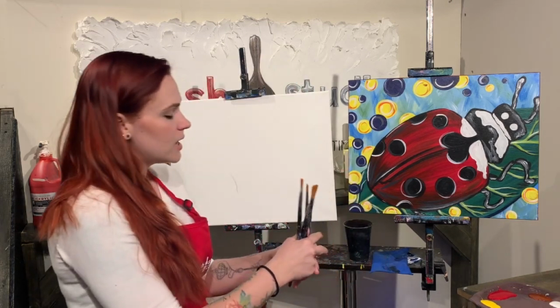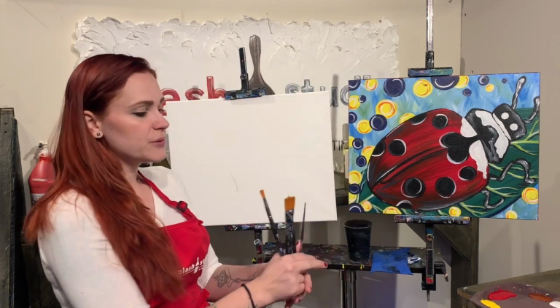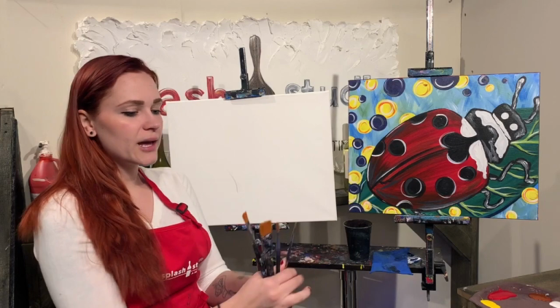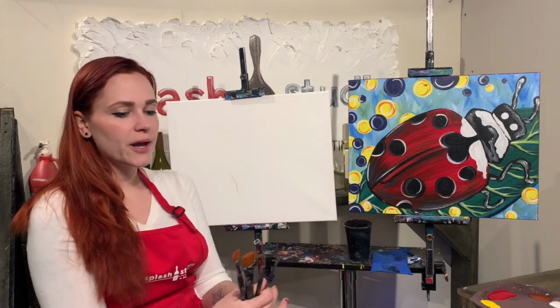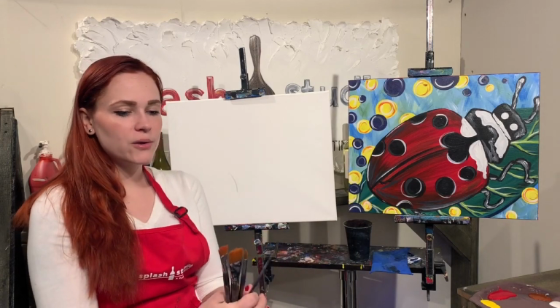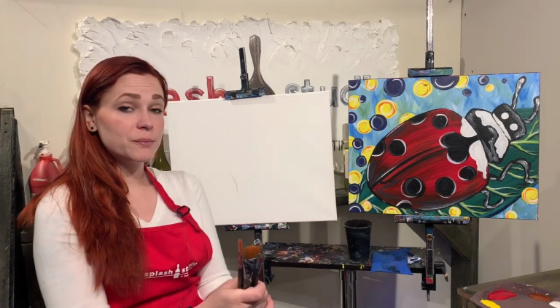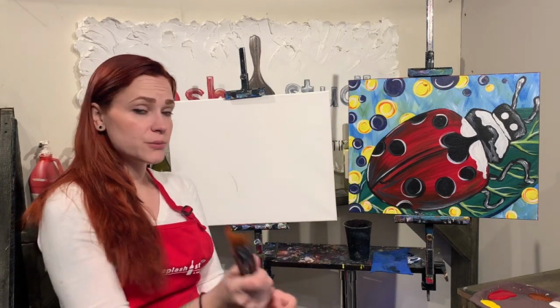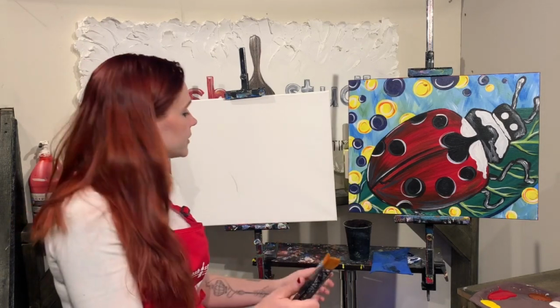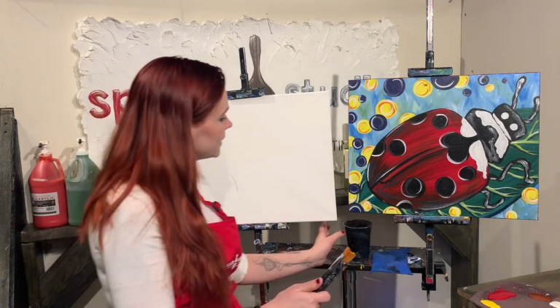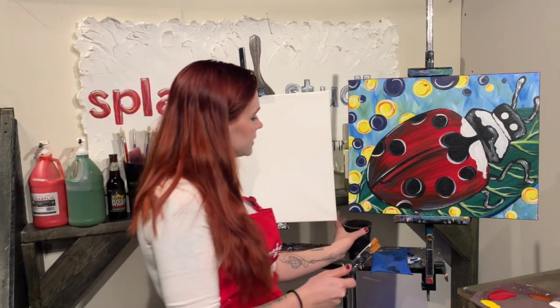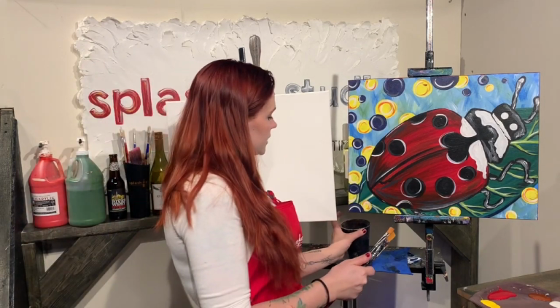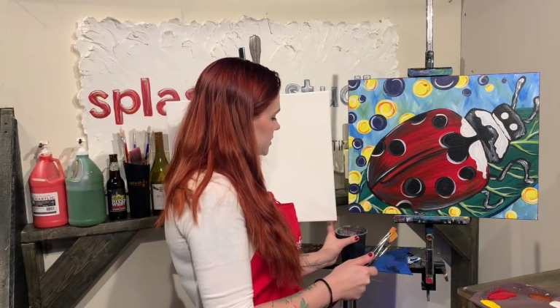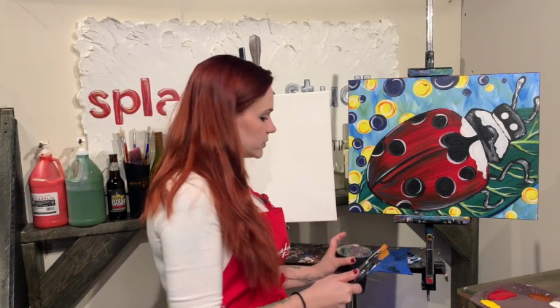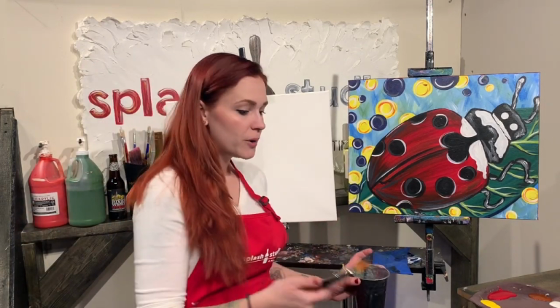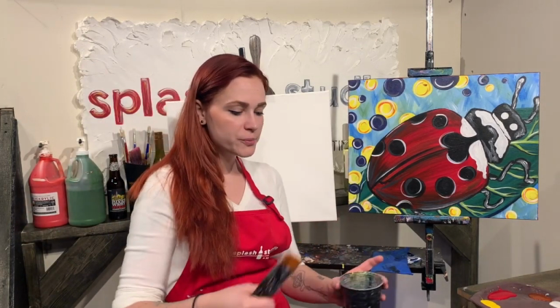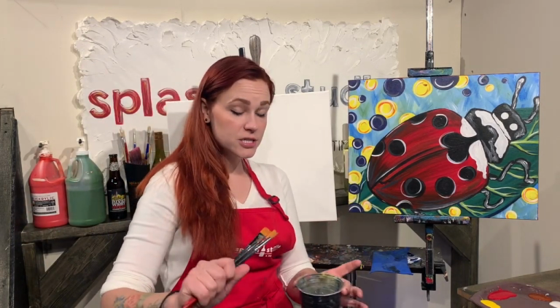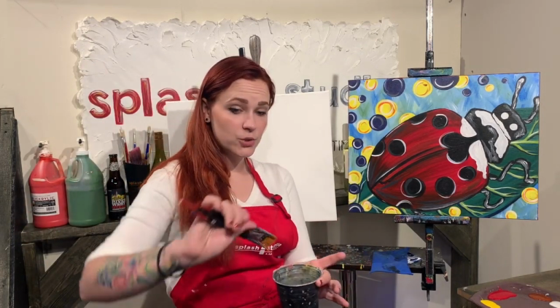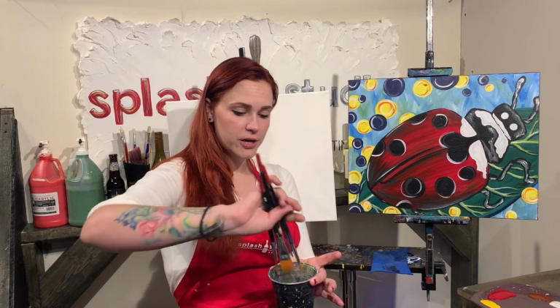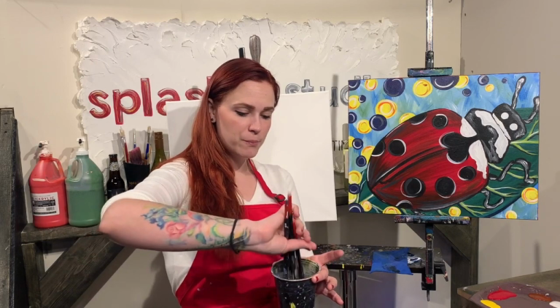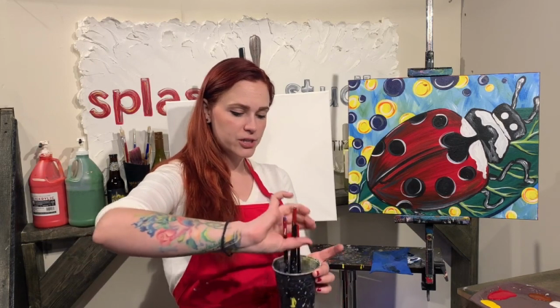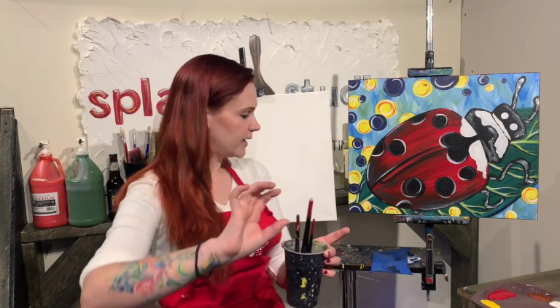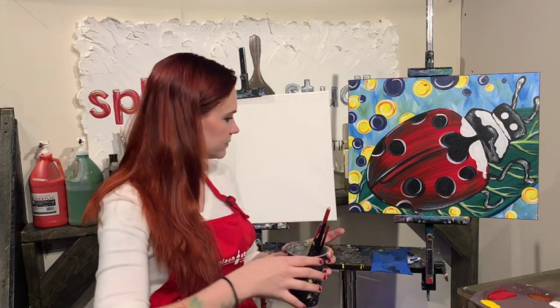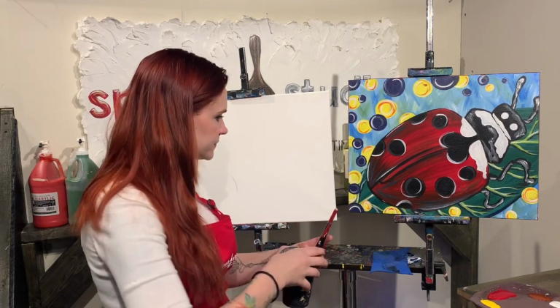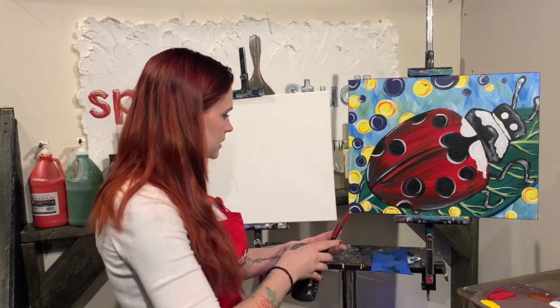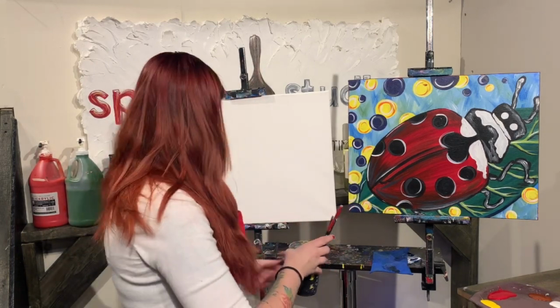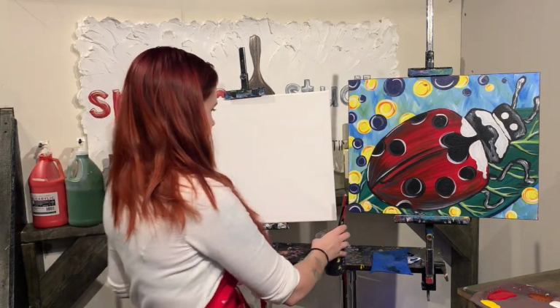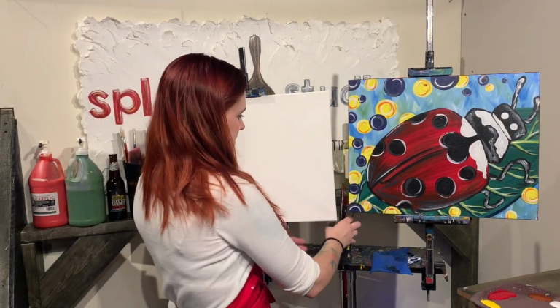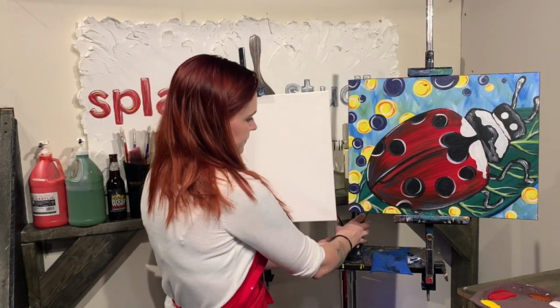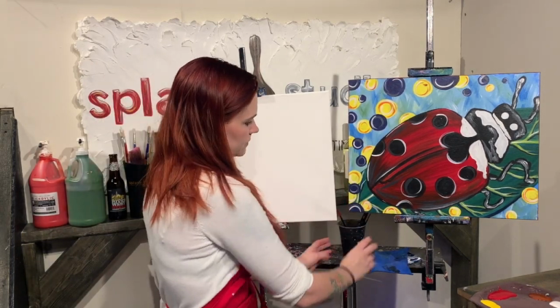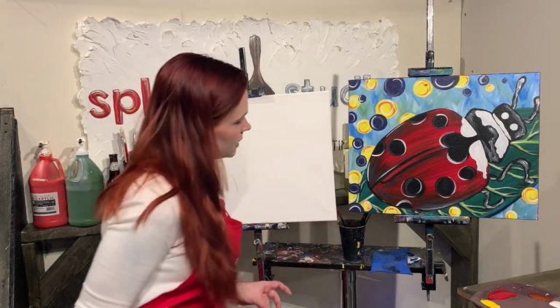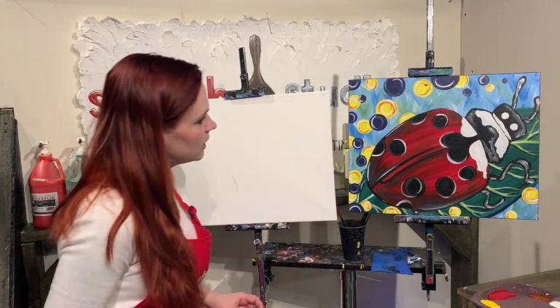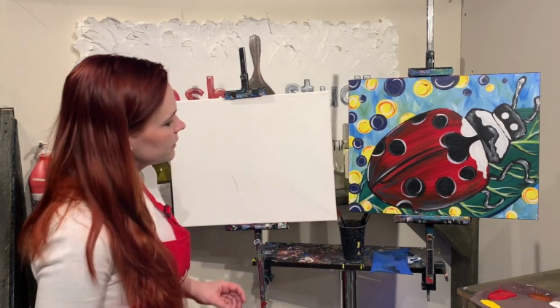One thing I would recommend when you're working with acrylic paint is to keep all your brushes in your water cup brushed down.